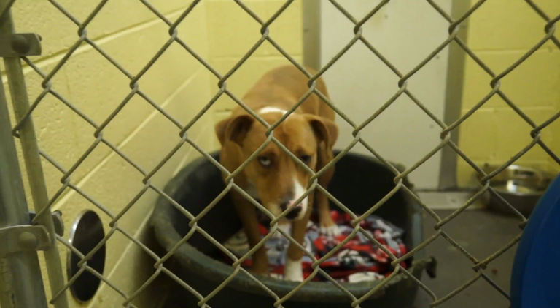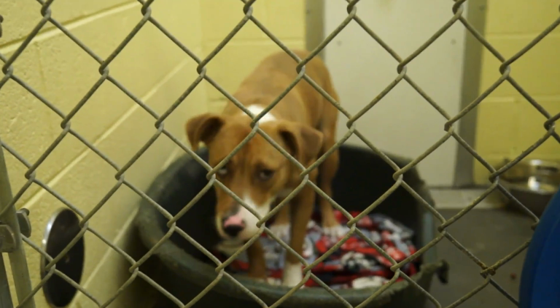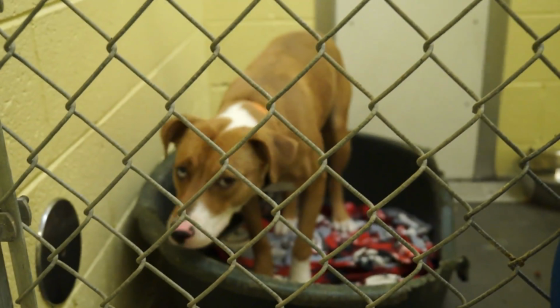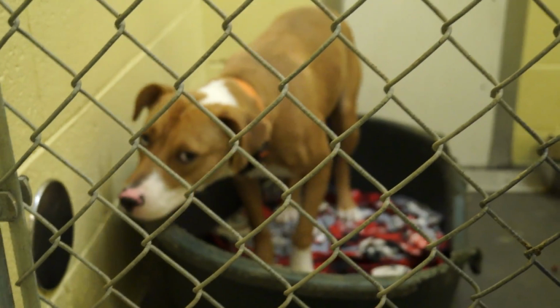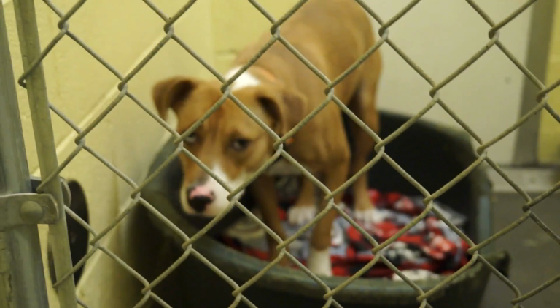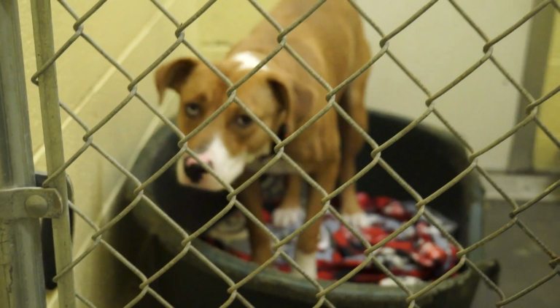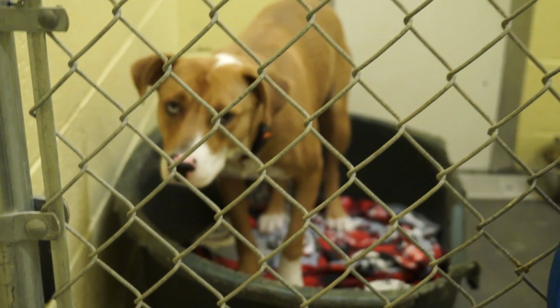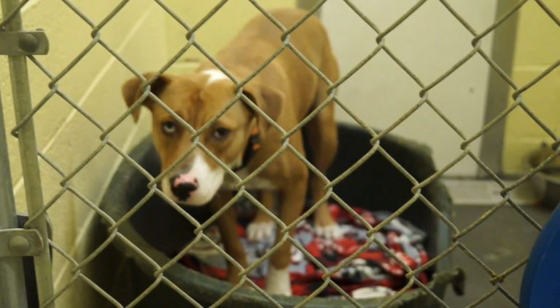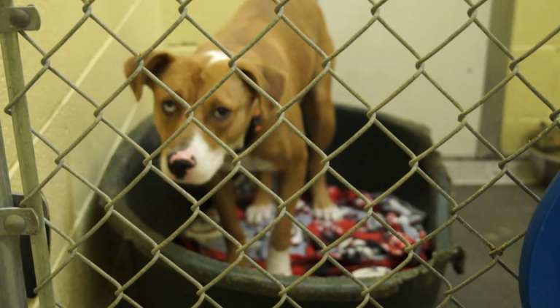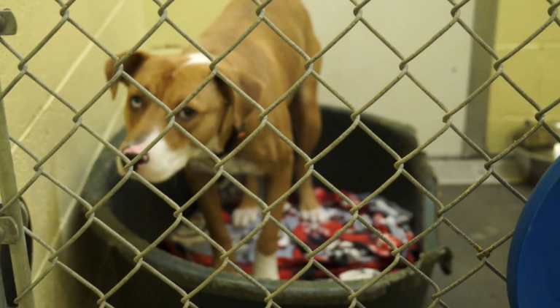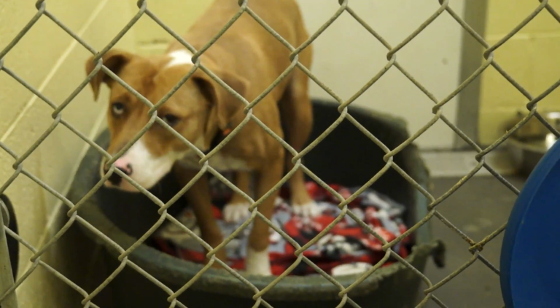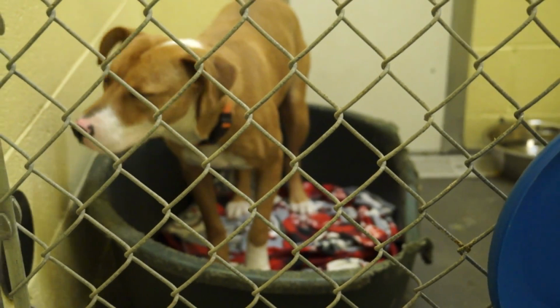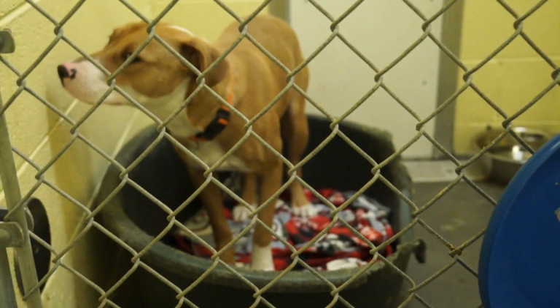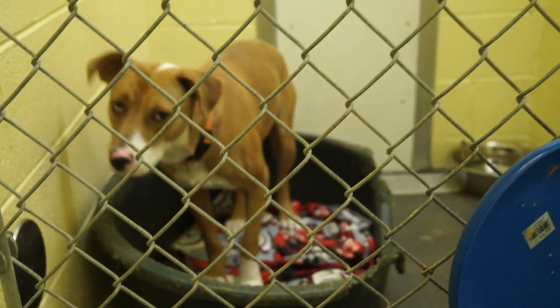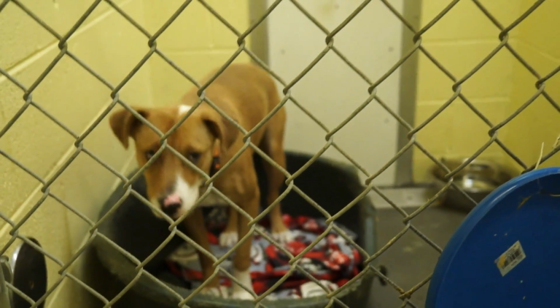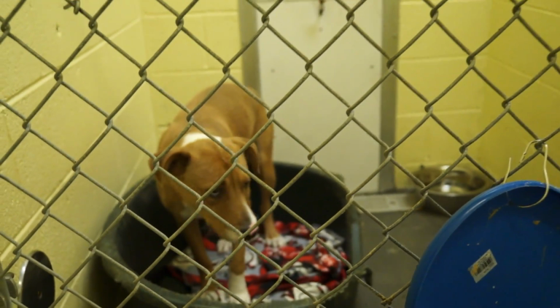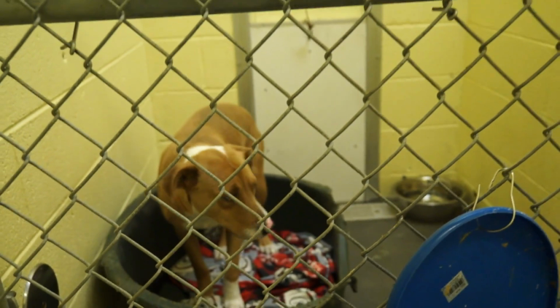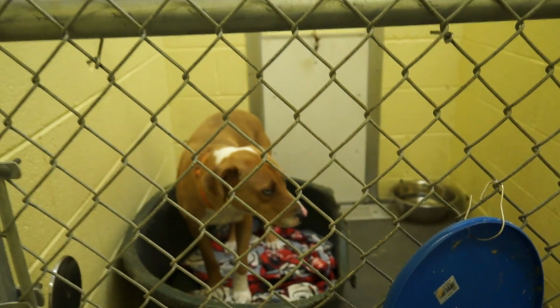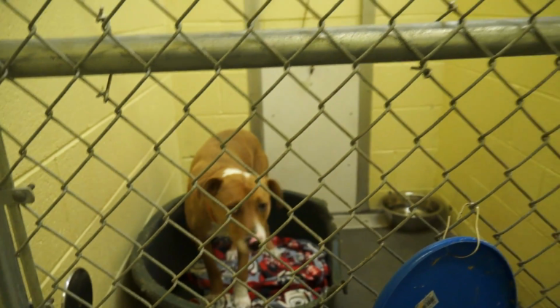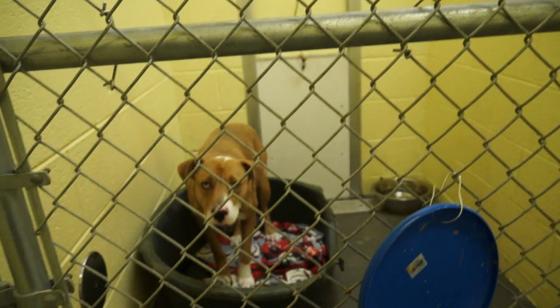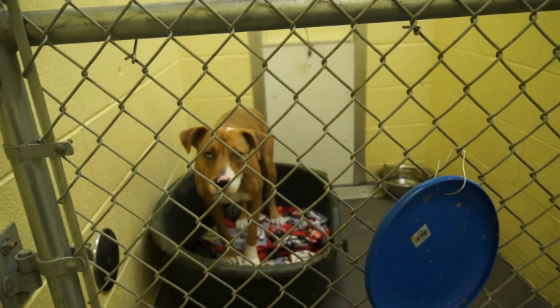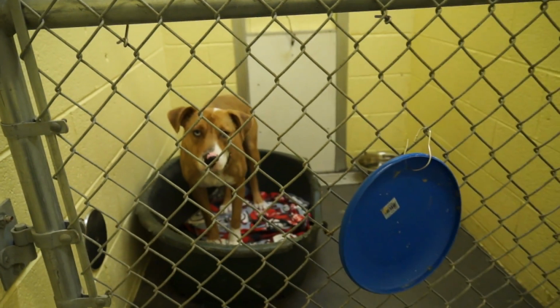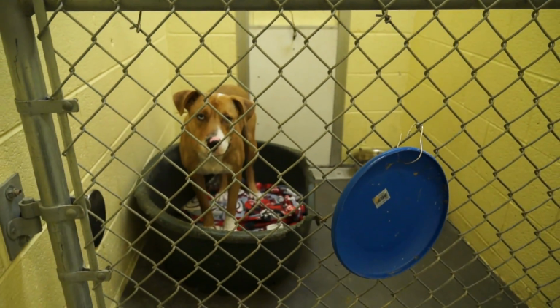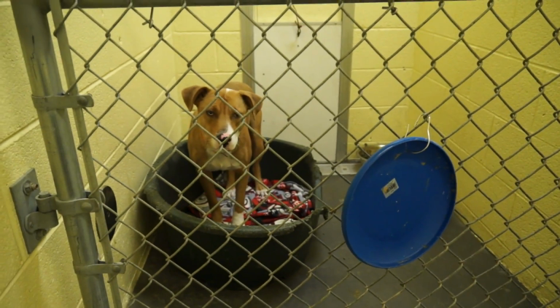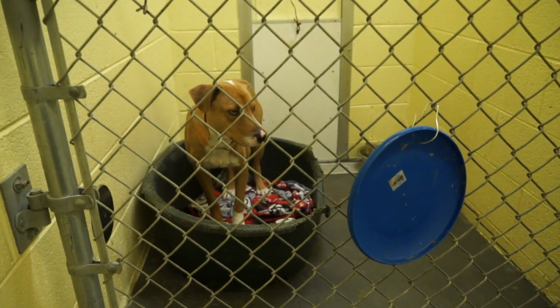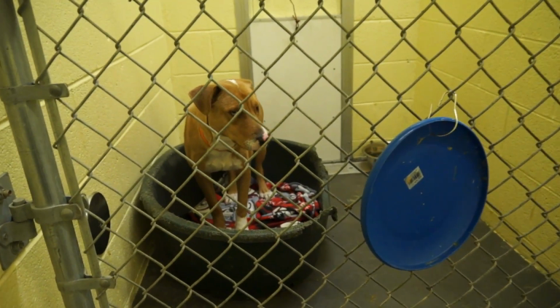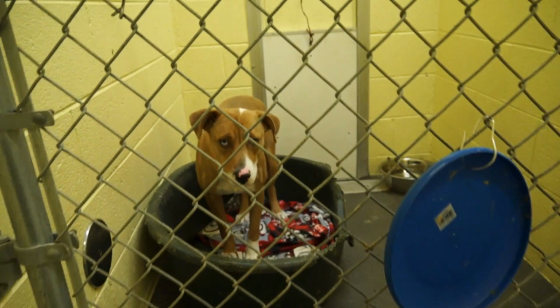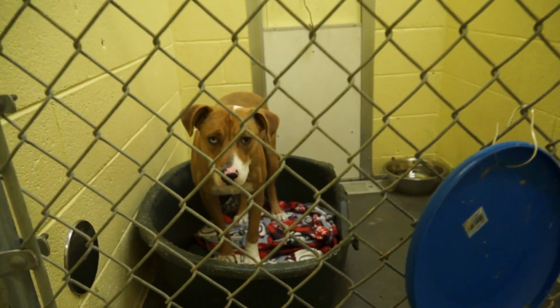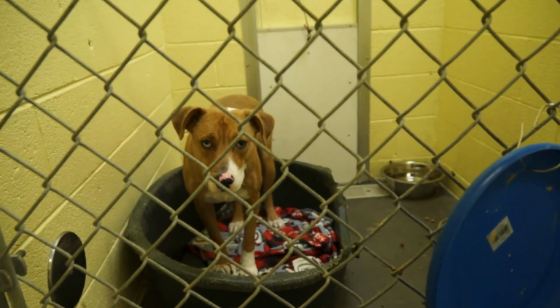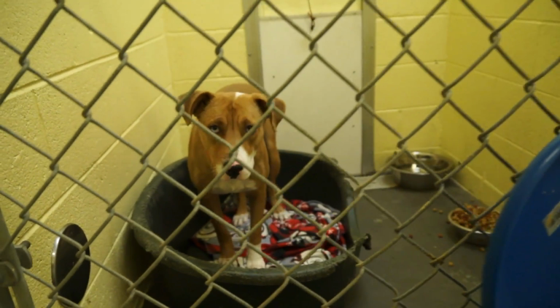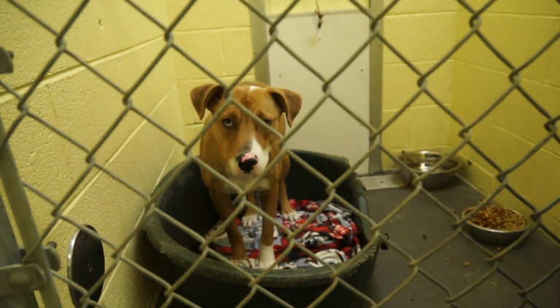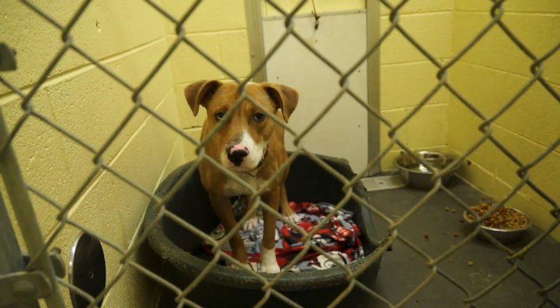Lou Ann is a one-year-old spayed female Australian Shepherd mix, brown and white. Very scared, sweet, very hesitant to be around people, but beautiful and a favorite of the staff here at the shelter.